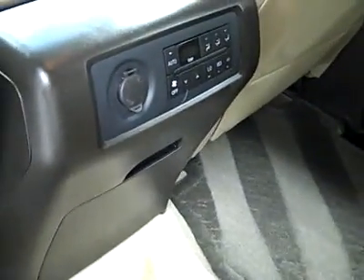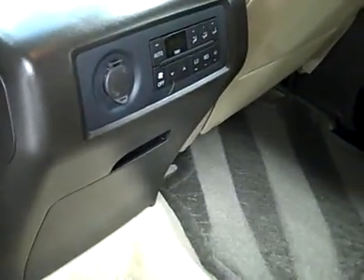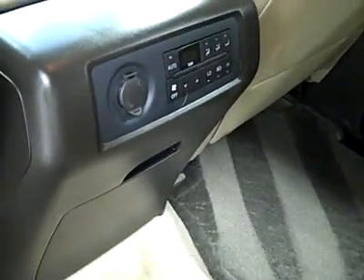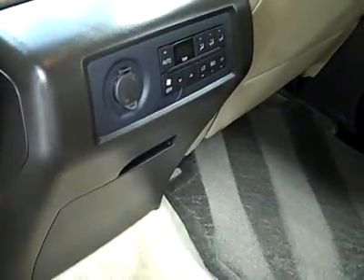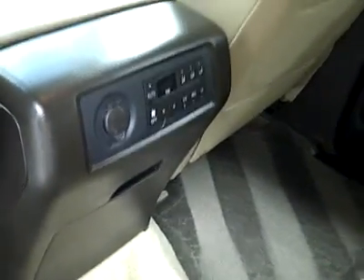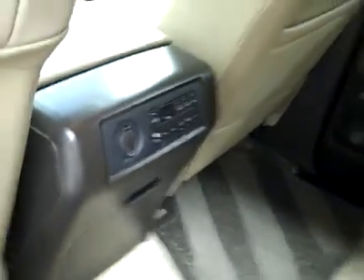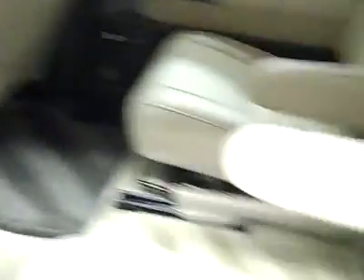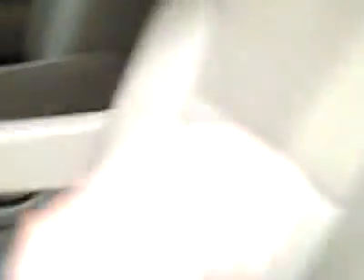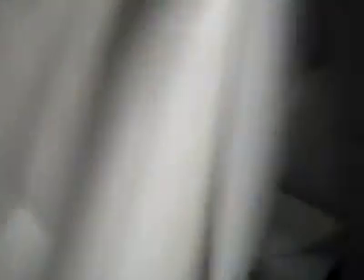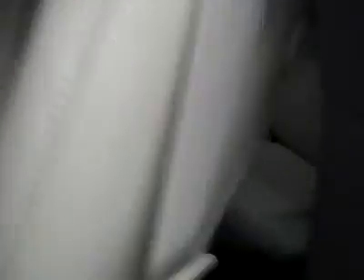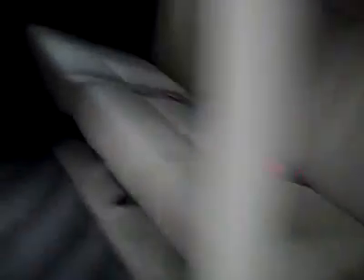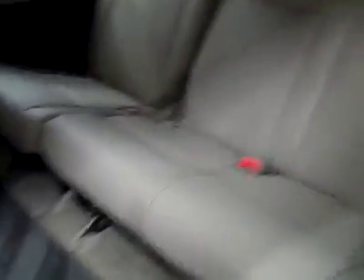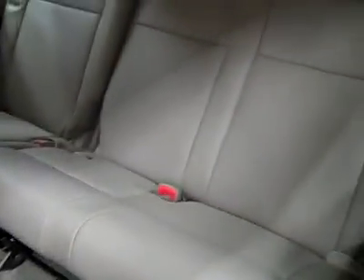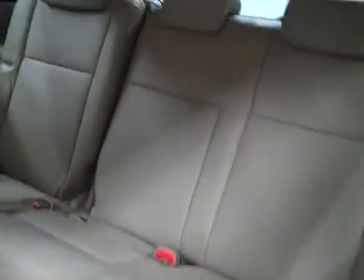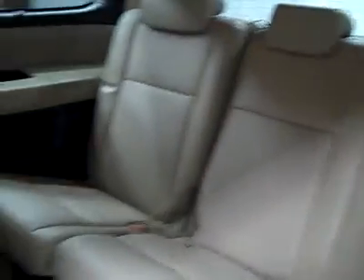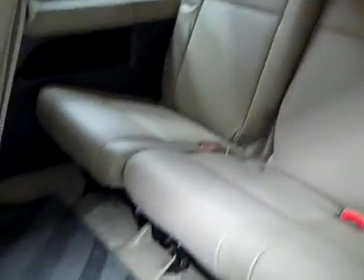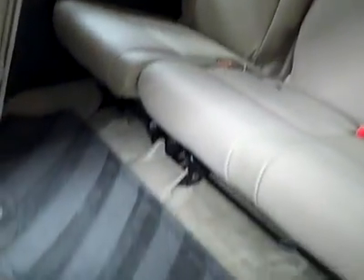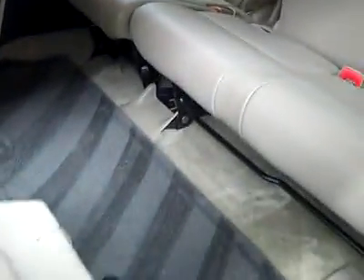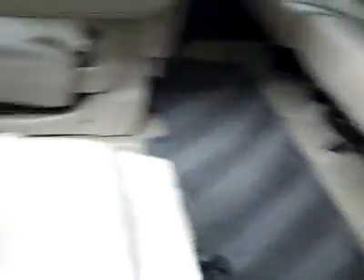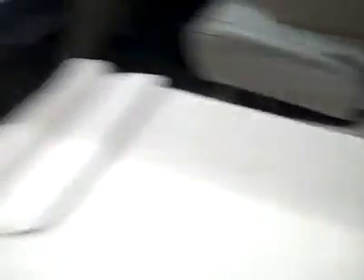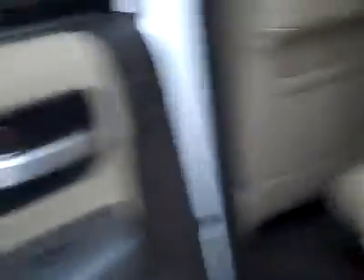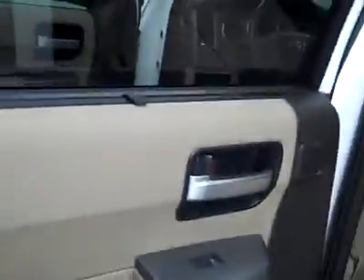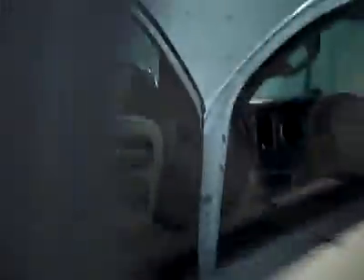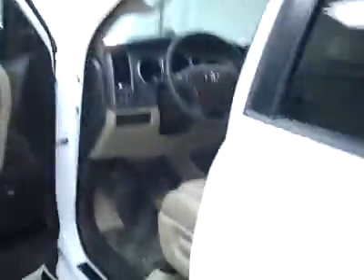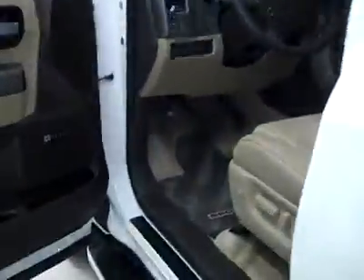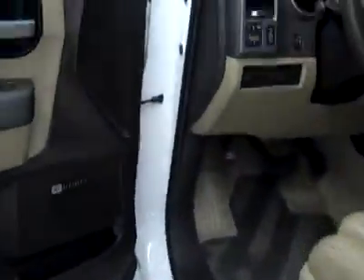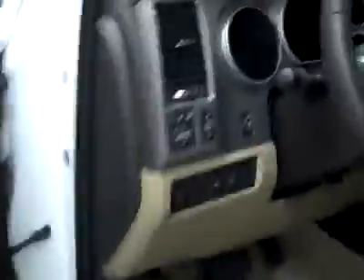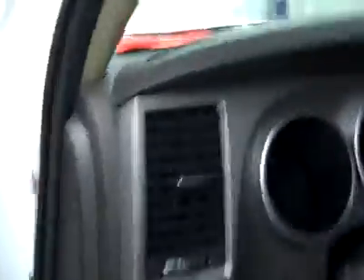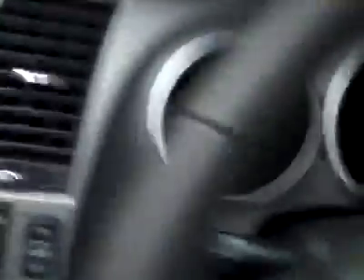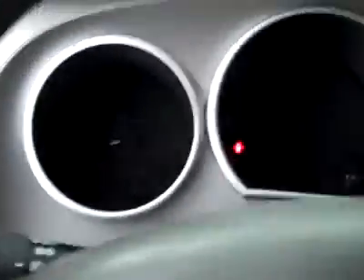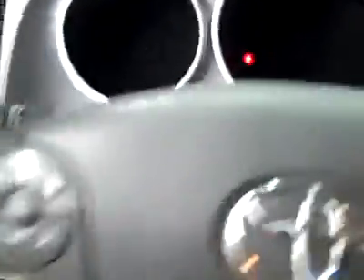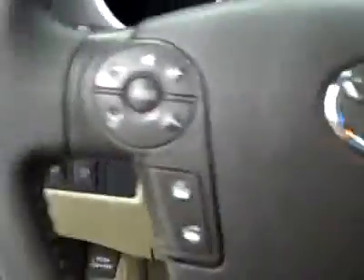Rear climate controls. Fold this seat down to reveal the third row, which is also in great shape. Interior looks fantastic — I'm not seeing any real signs of wear anywhere. It looks pretty much new.